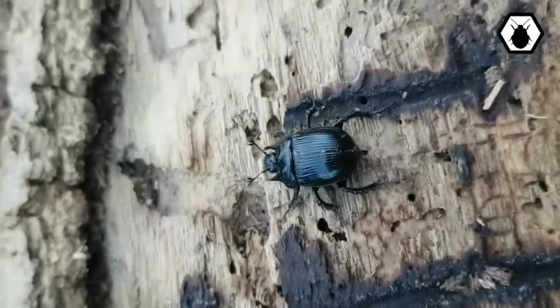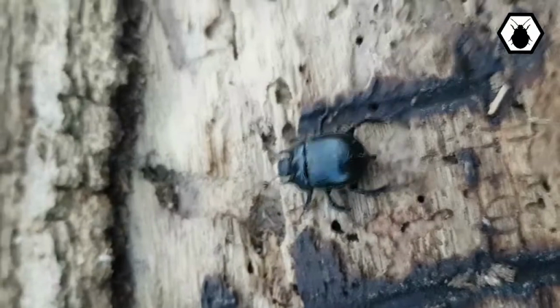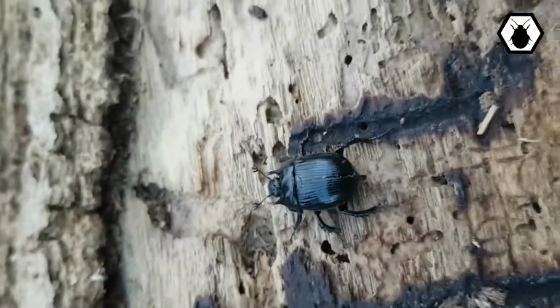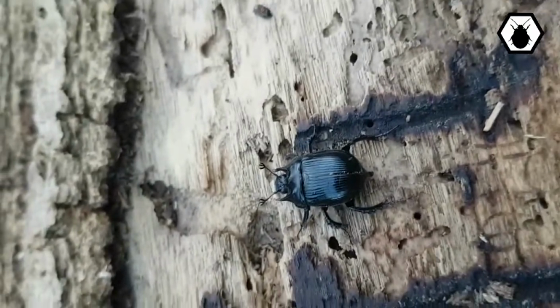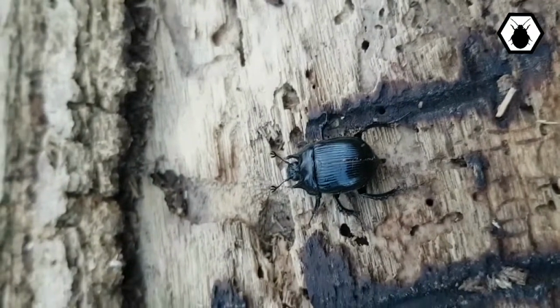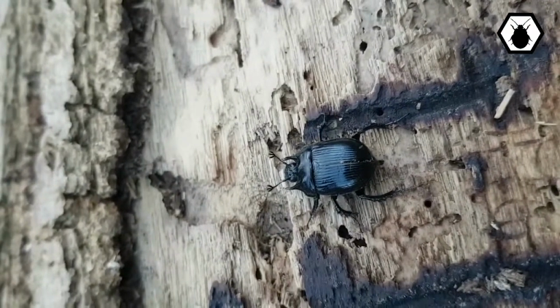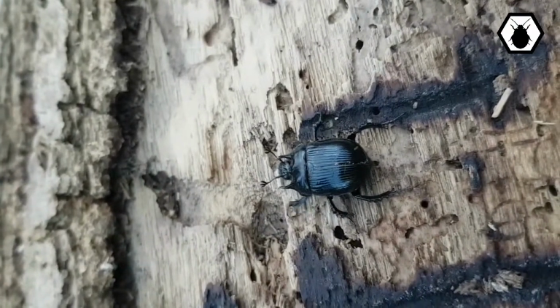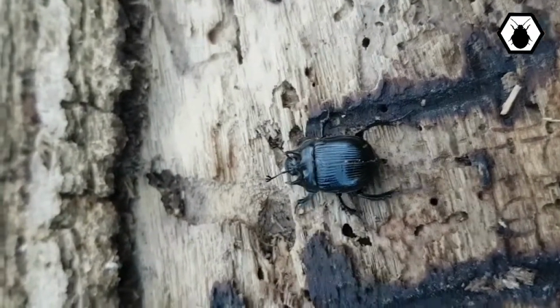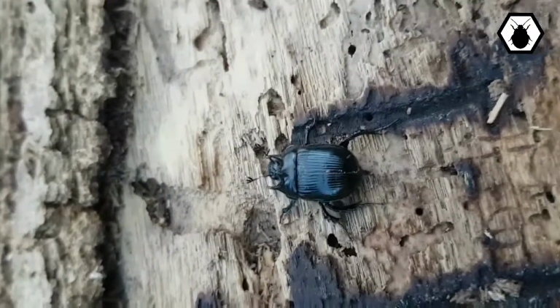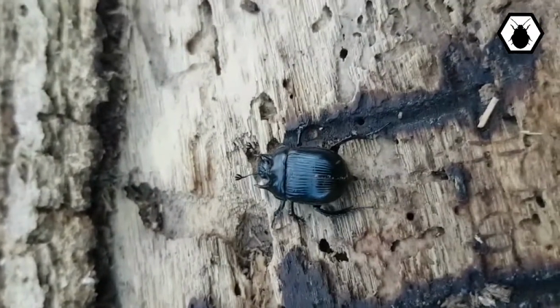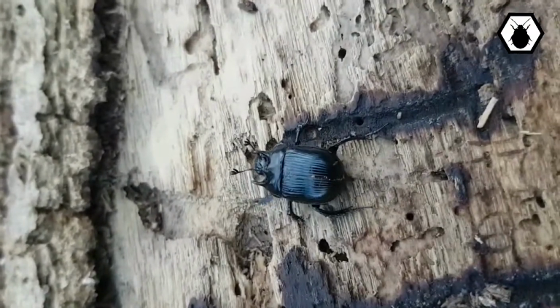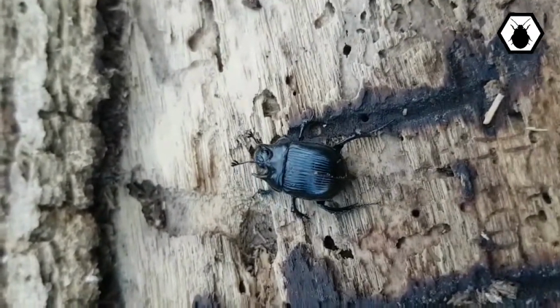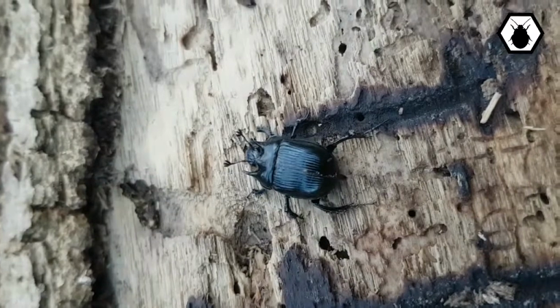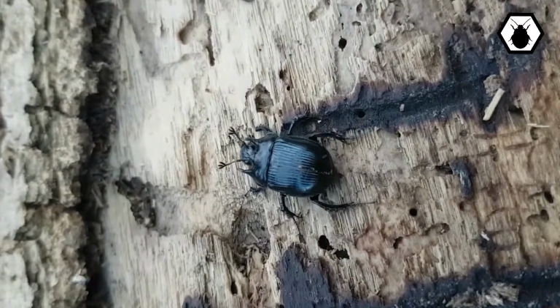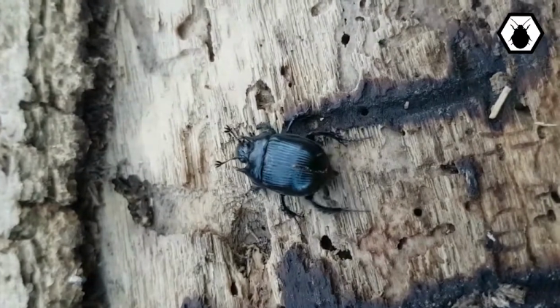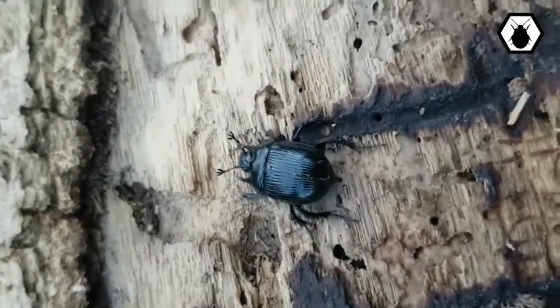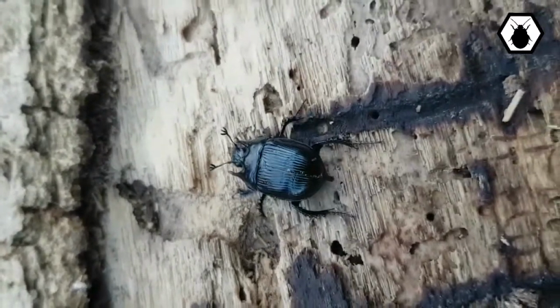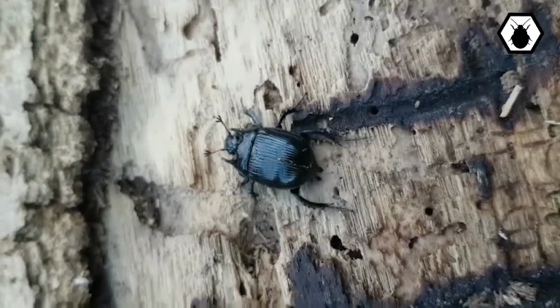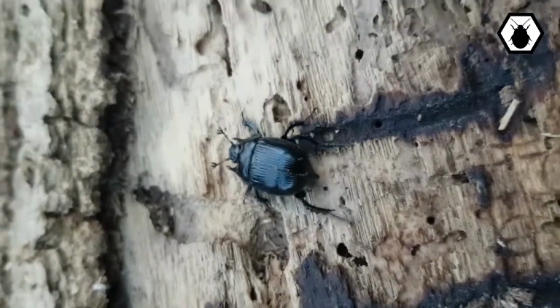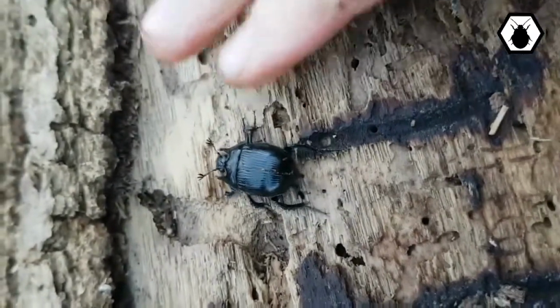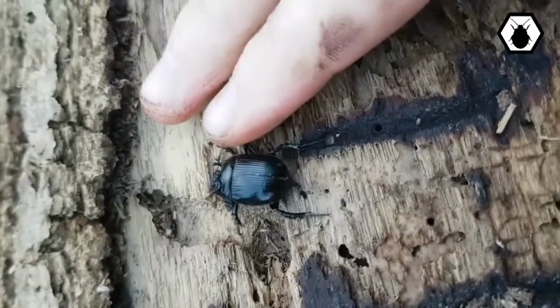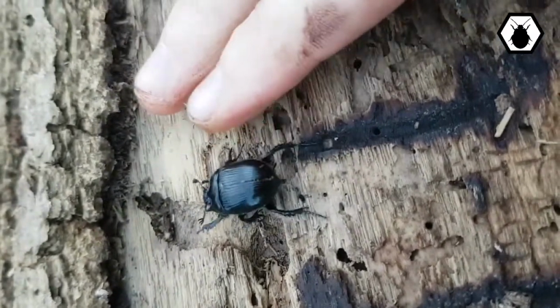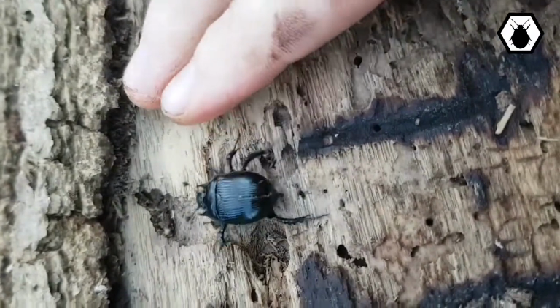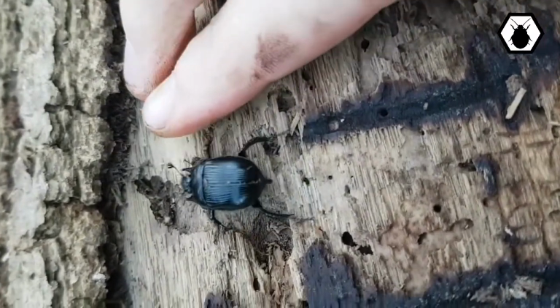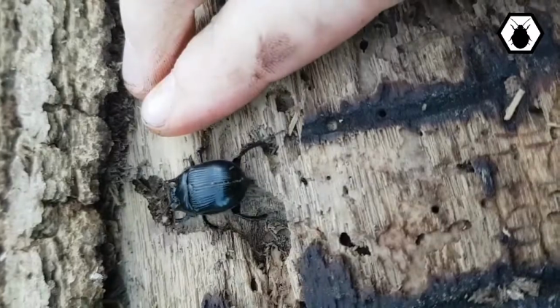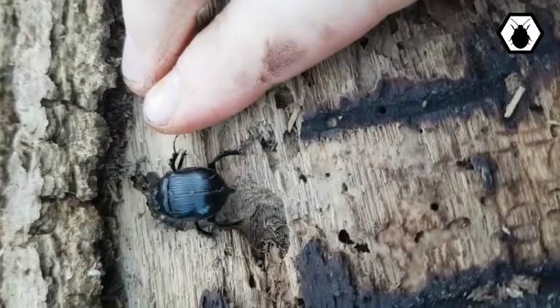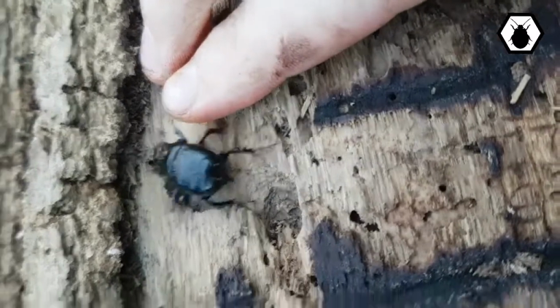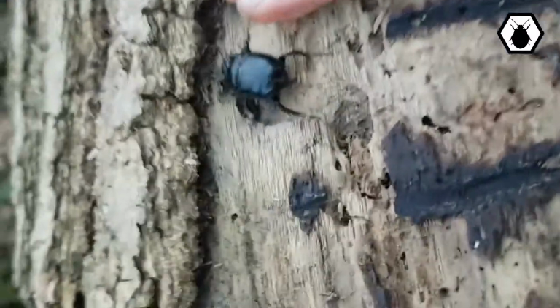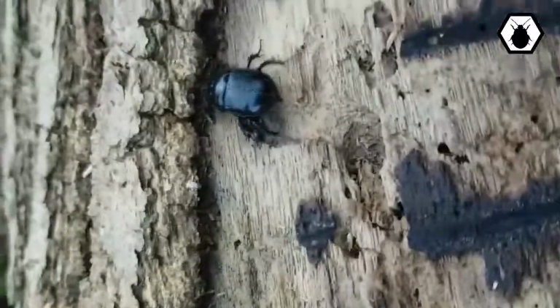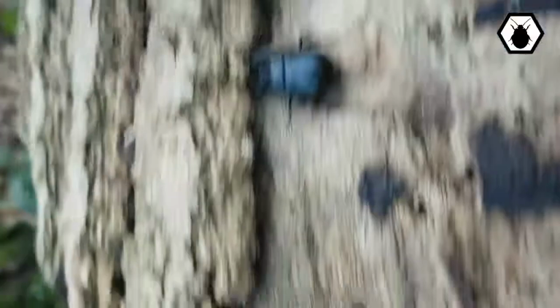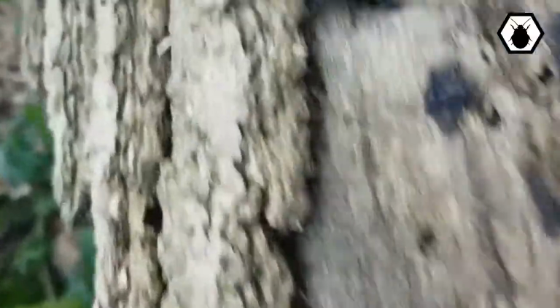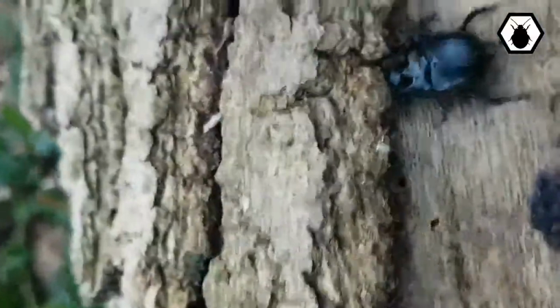We were walking around Windsor Forest, didn't find much today — it was a bit cold, didn't really expect to see much. Tom found a tunnel underneath a load of deer dung, so we got the trowel out, gave a bit of a dig, and a few inches underneath we found this dude.